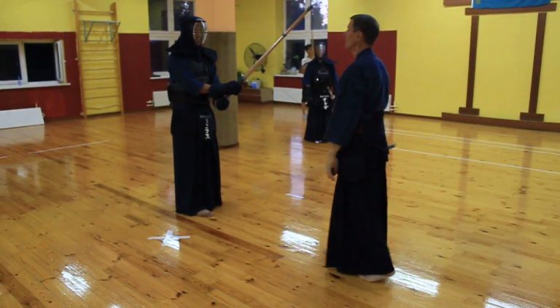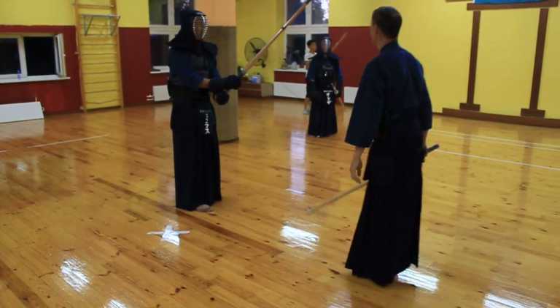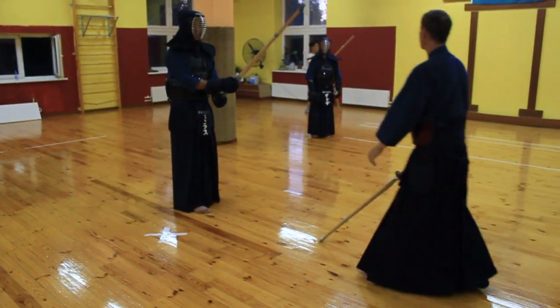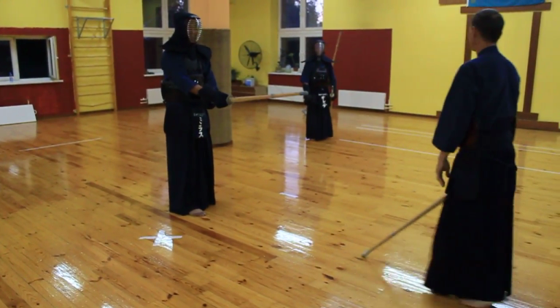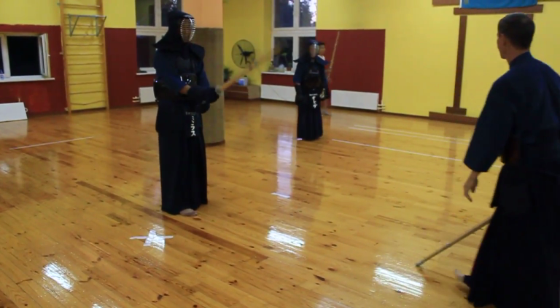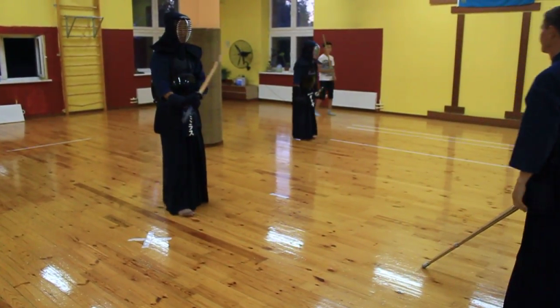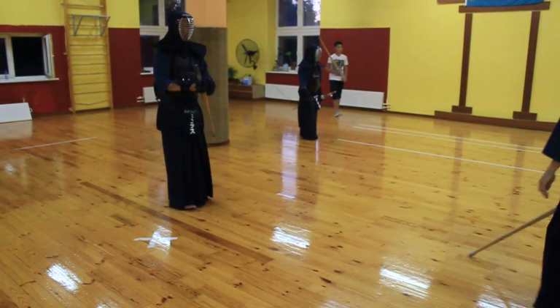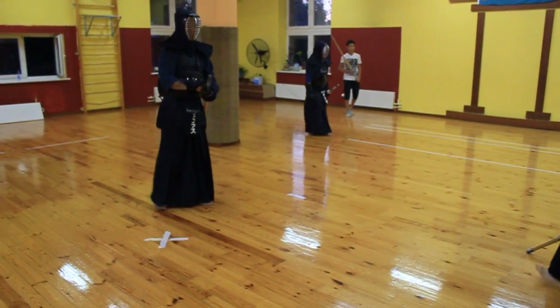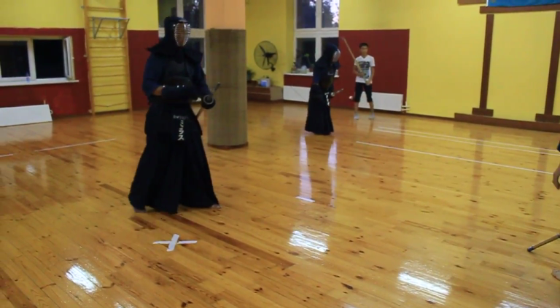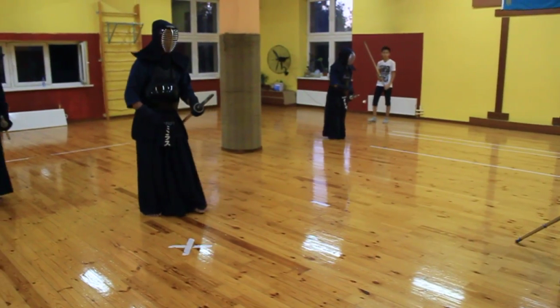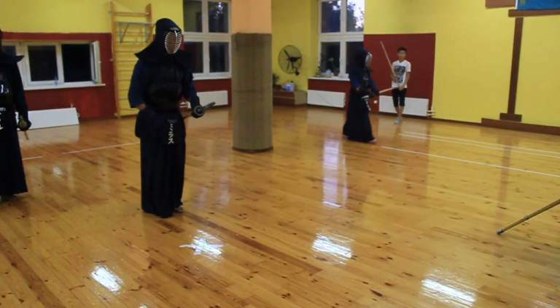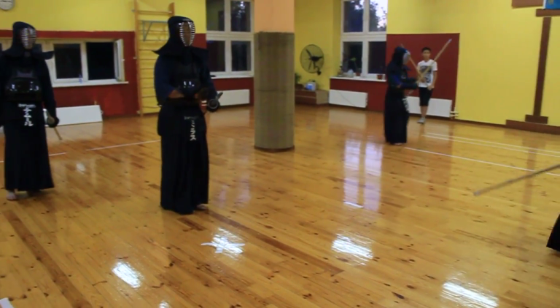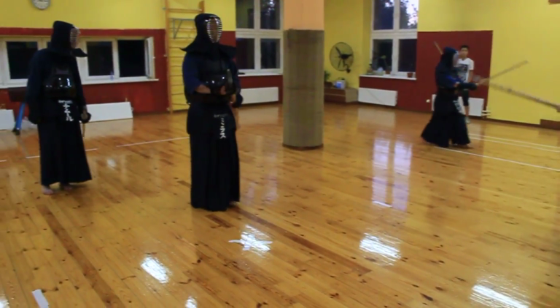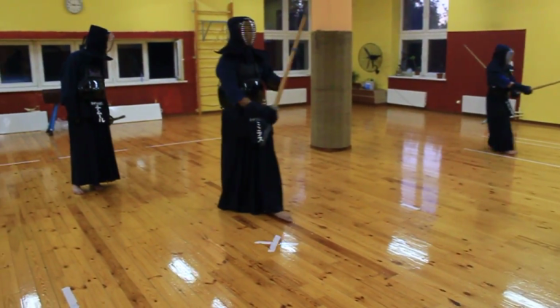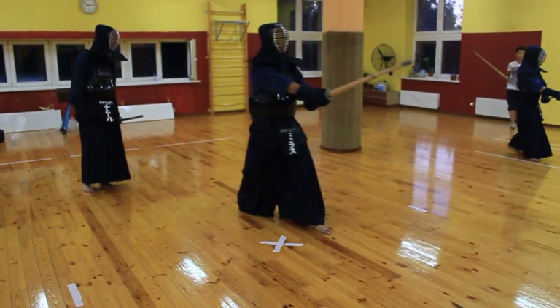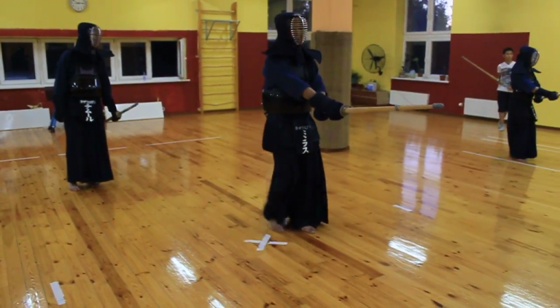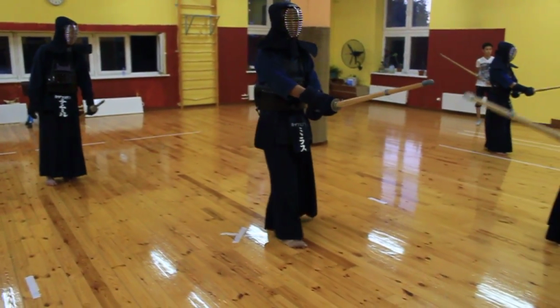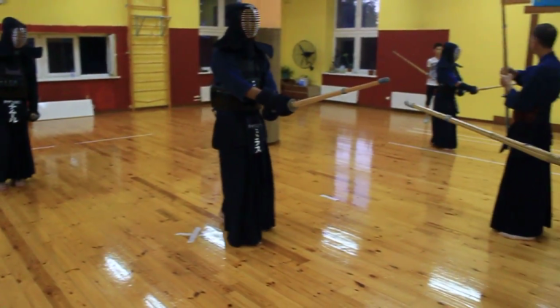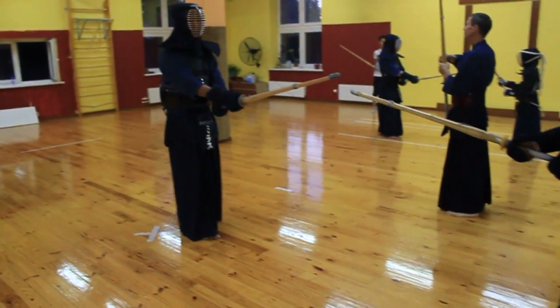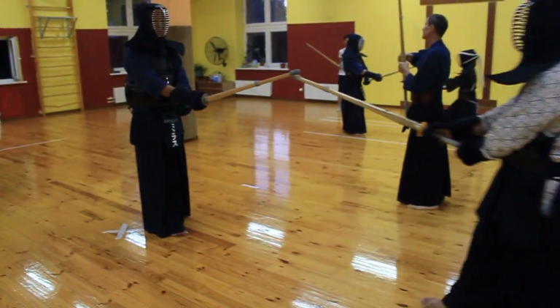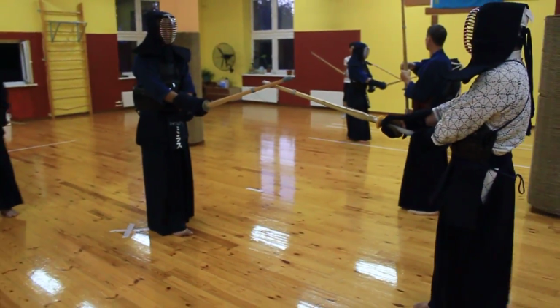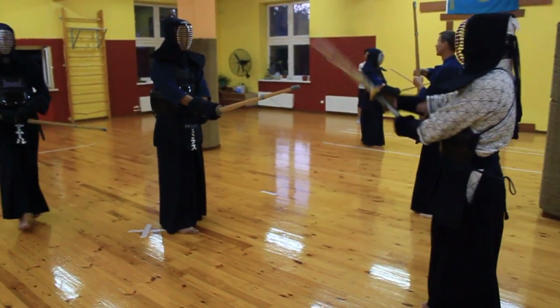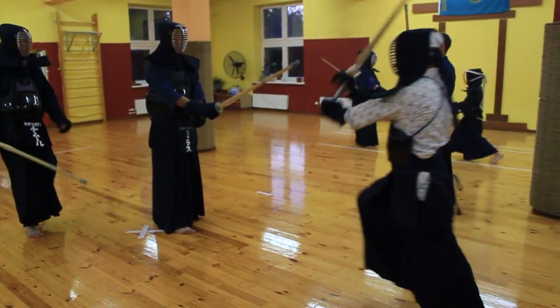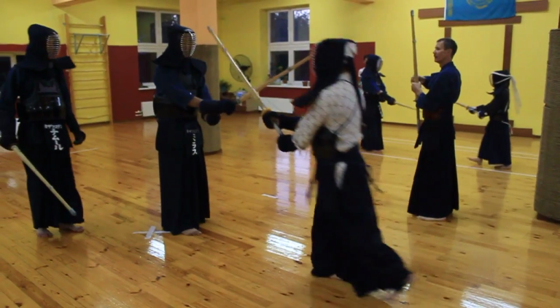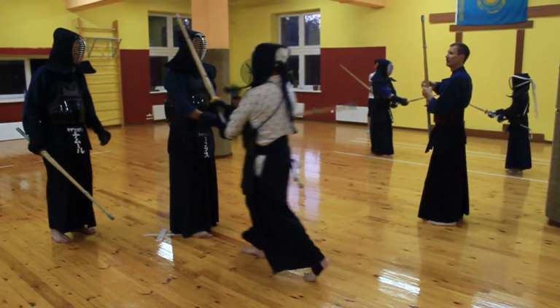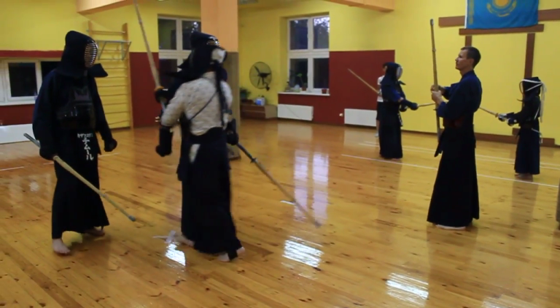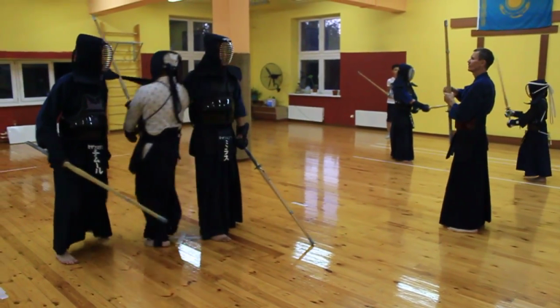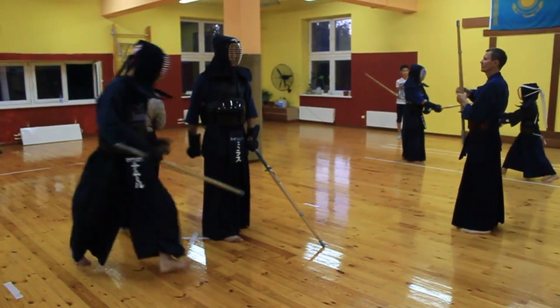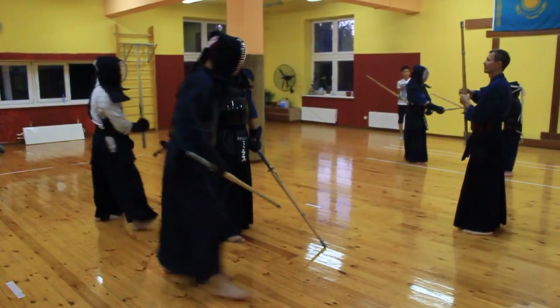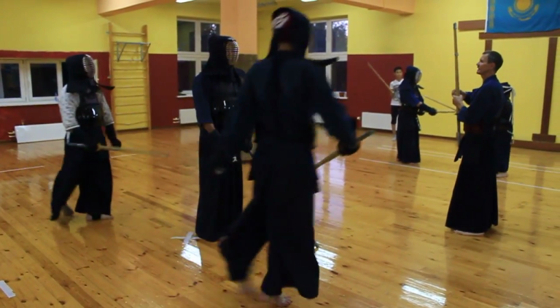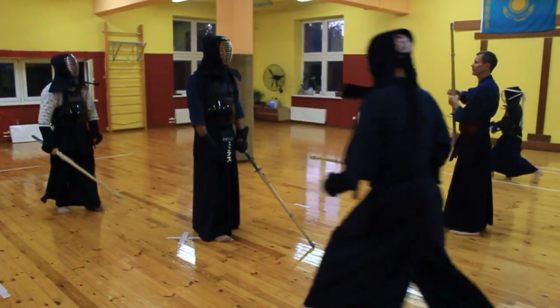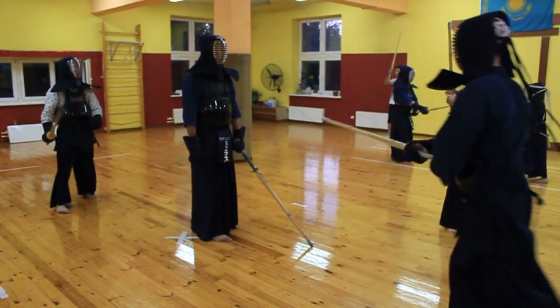Давай. Бегите, бегите, бегите, бегите, держать! О-о-о! Так! Ураль, бегите! Осторожно, сияние осталось.